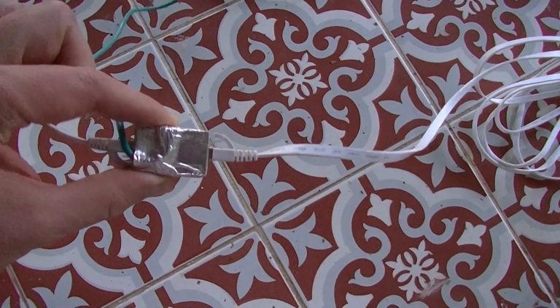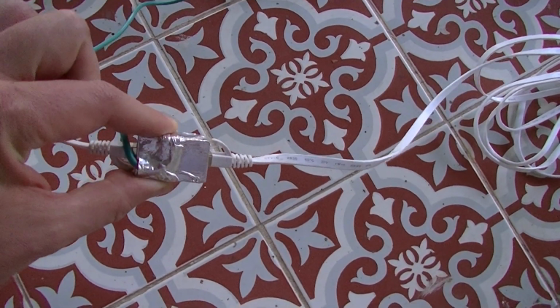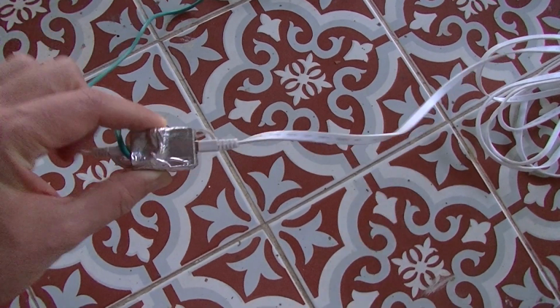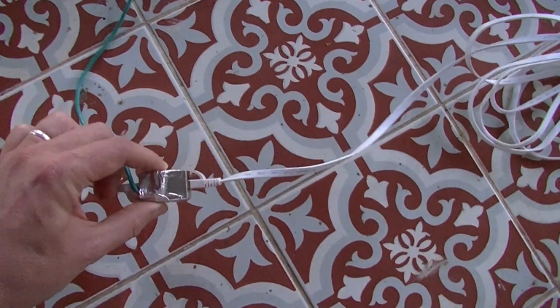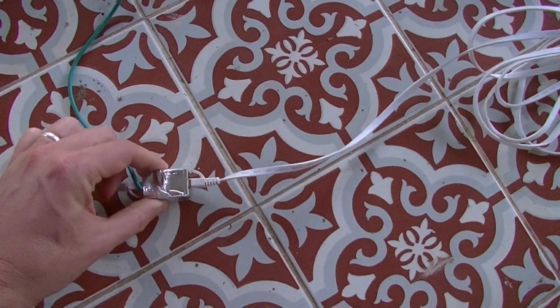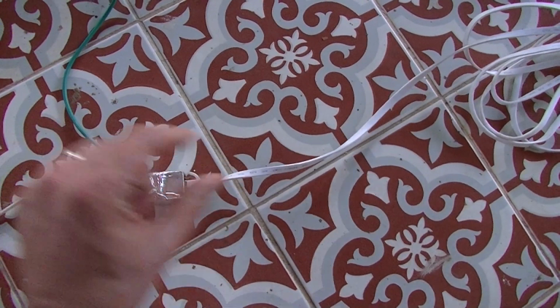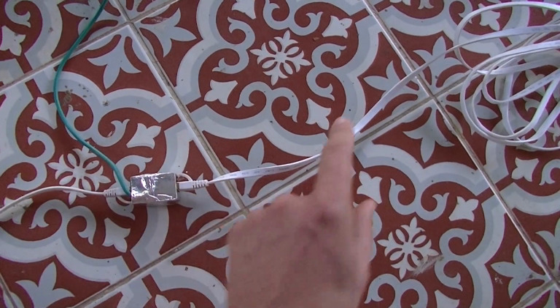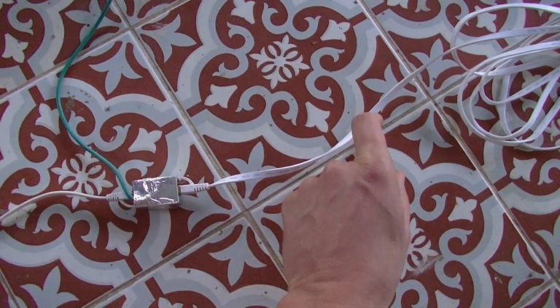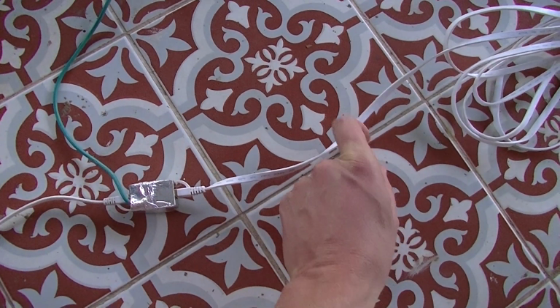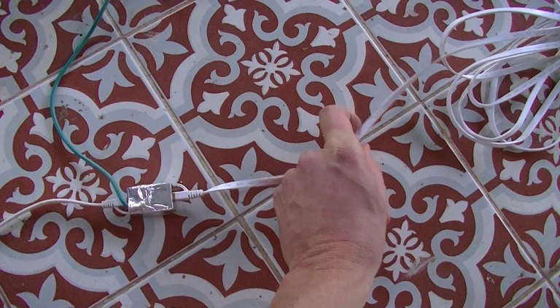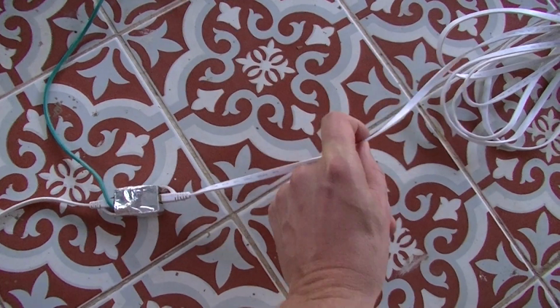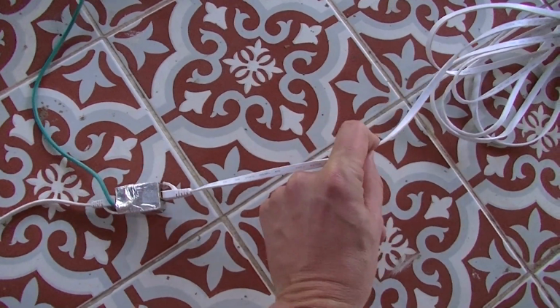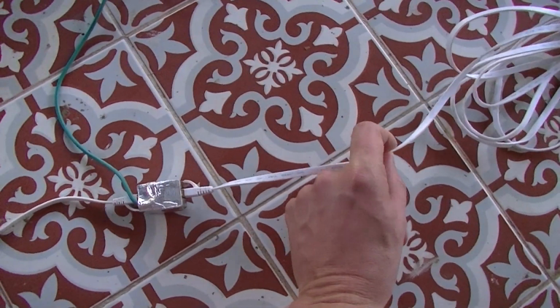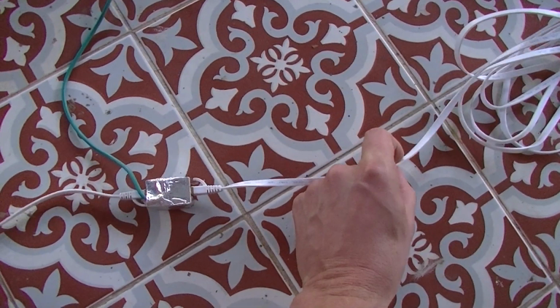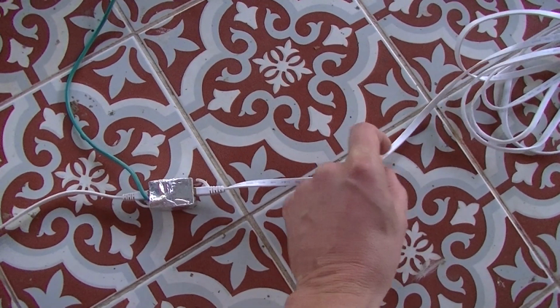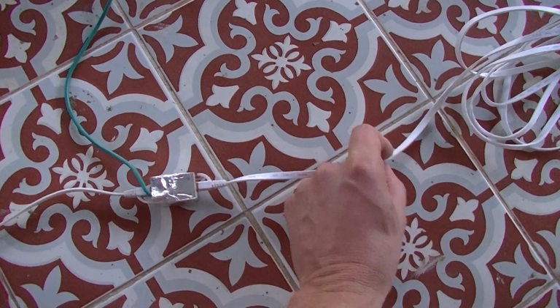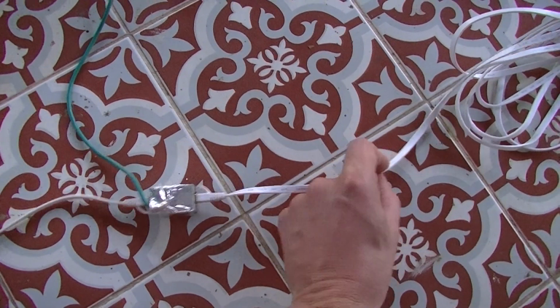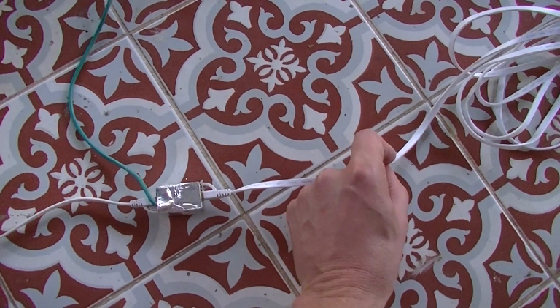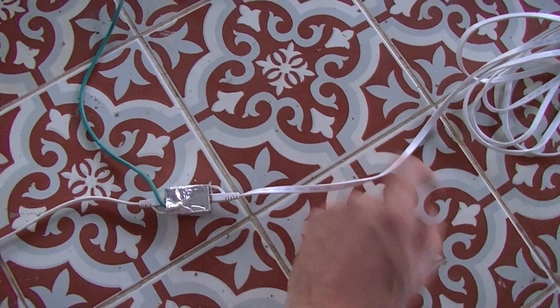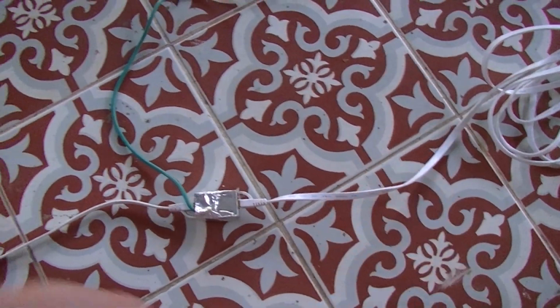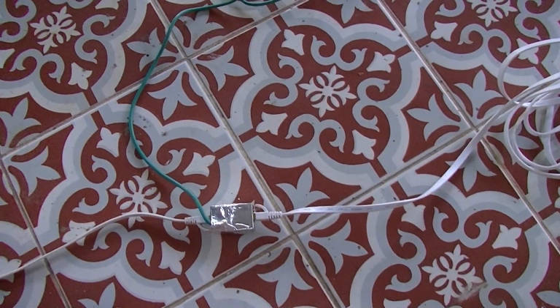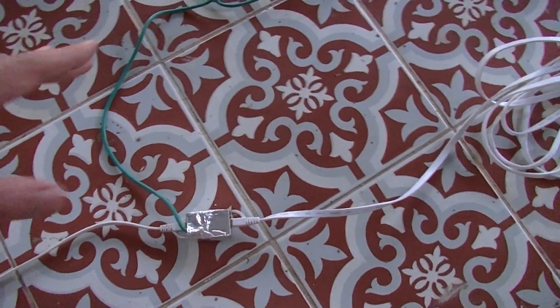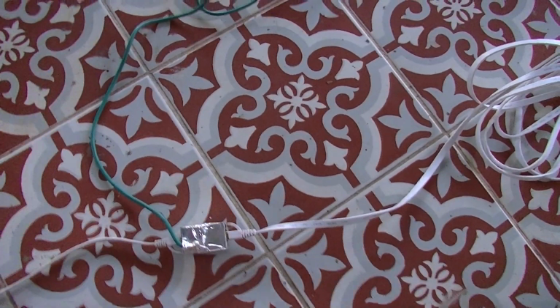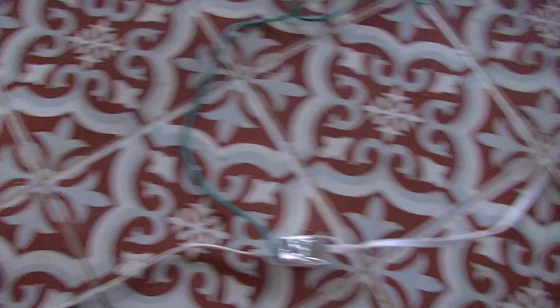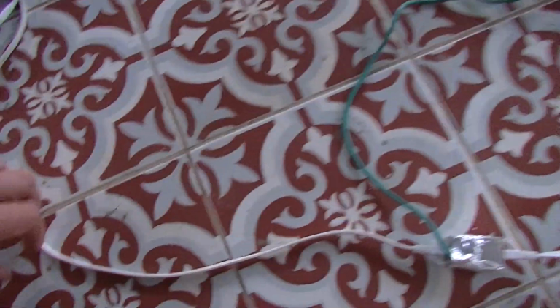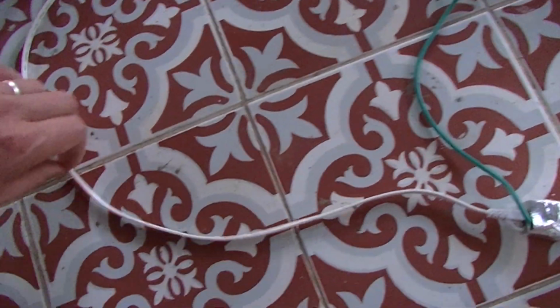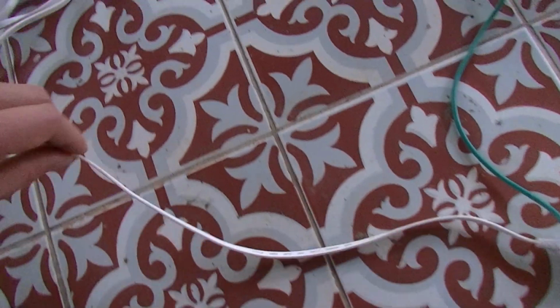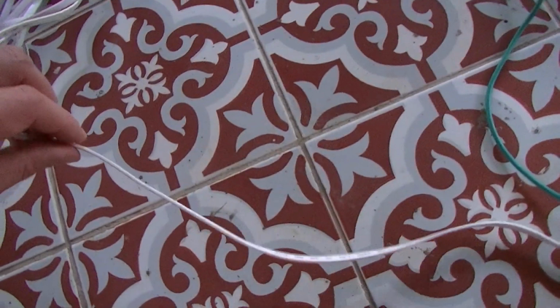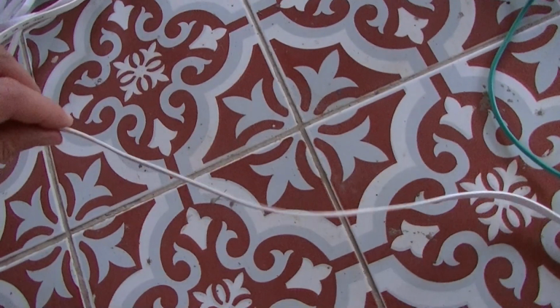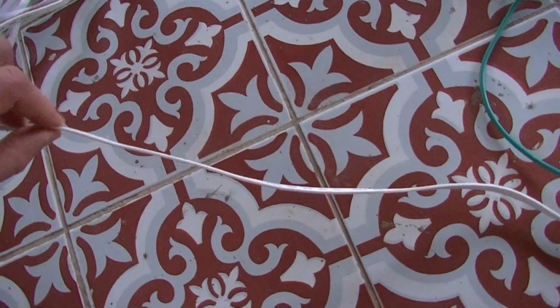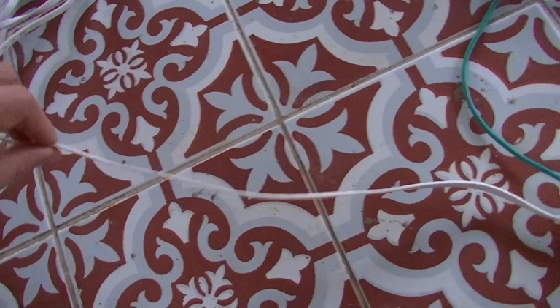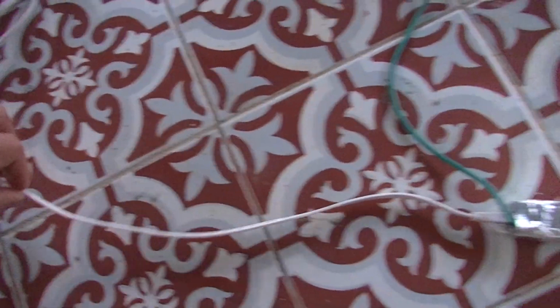What this does is it takes the EMI from the Ethernet cable coming from the router and grounds it, so that going to my computer there's much less.